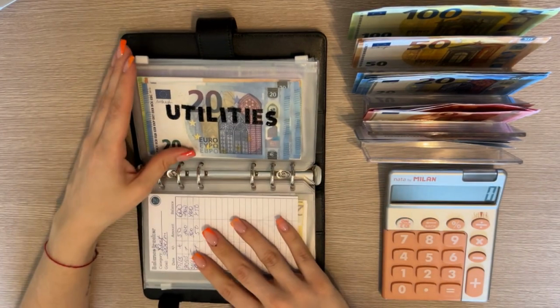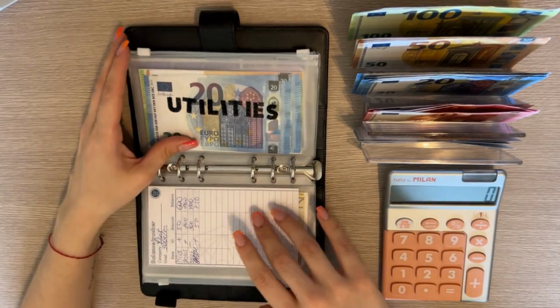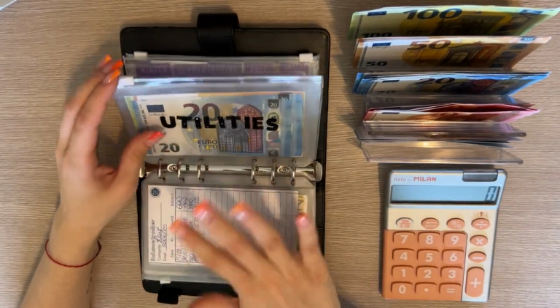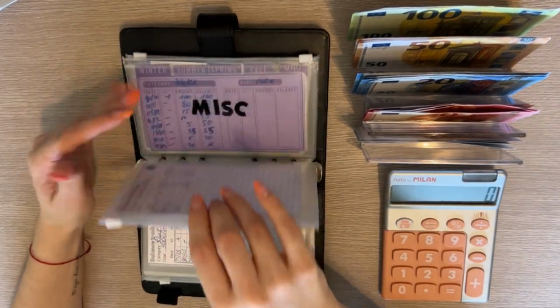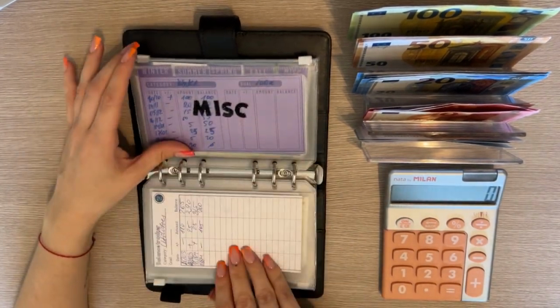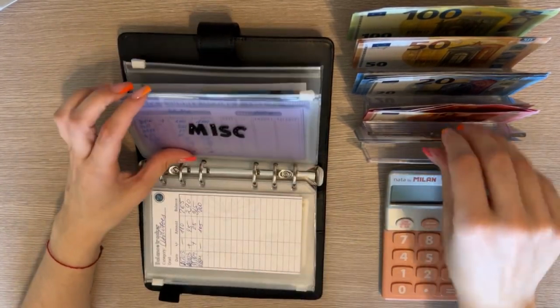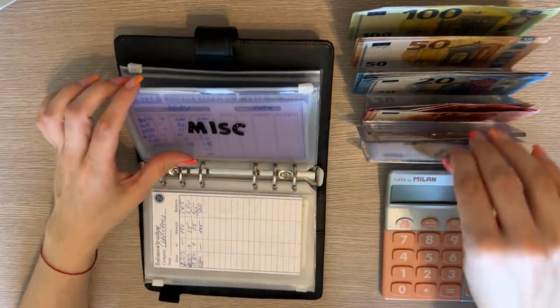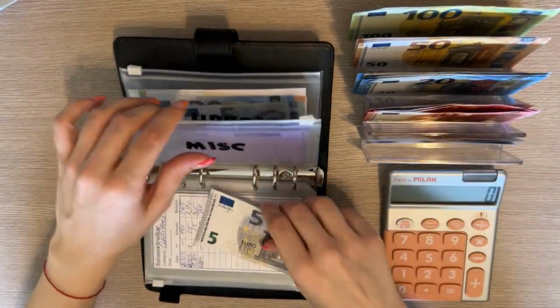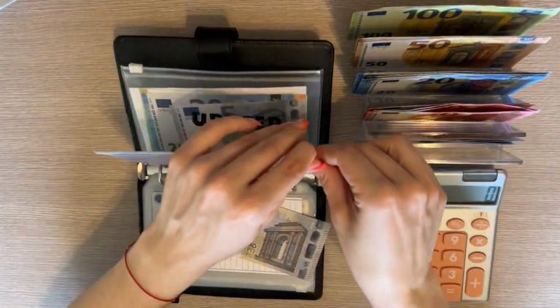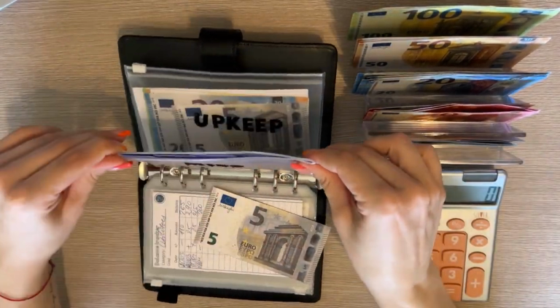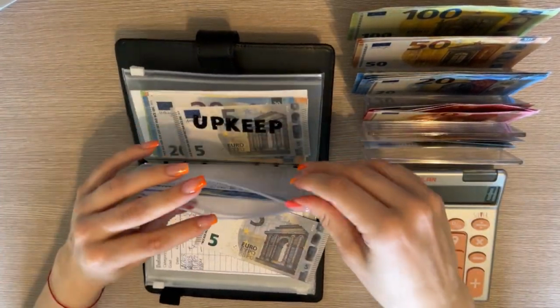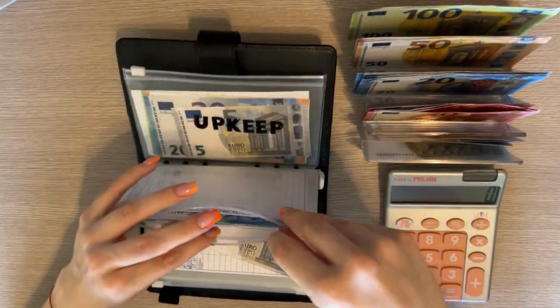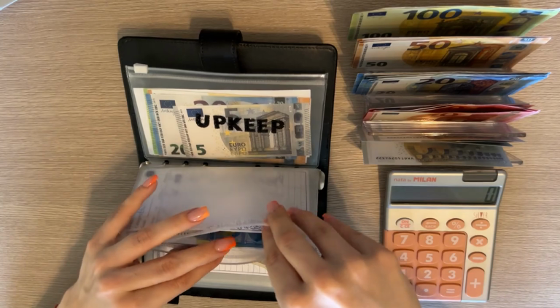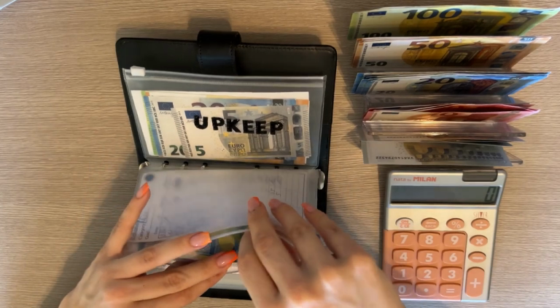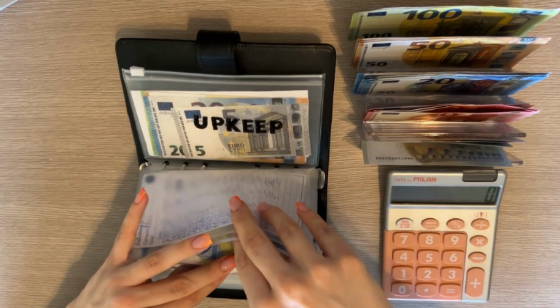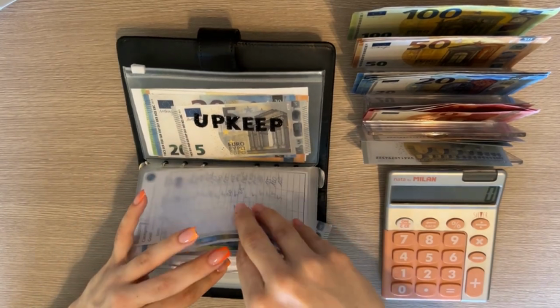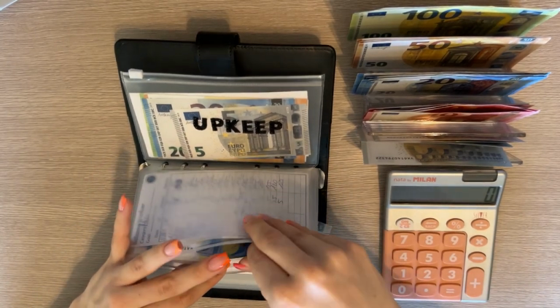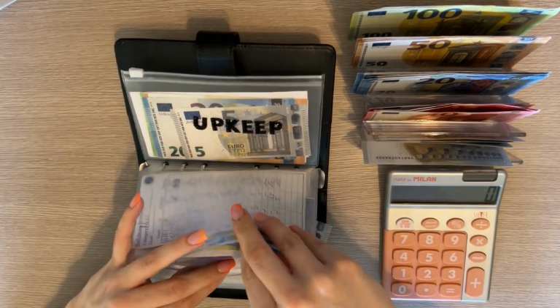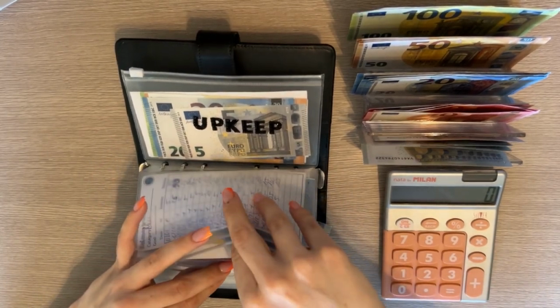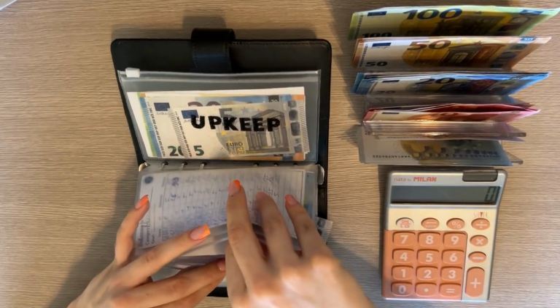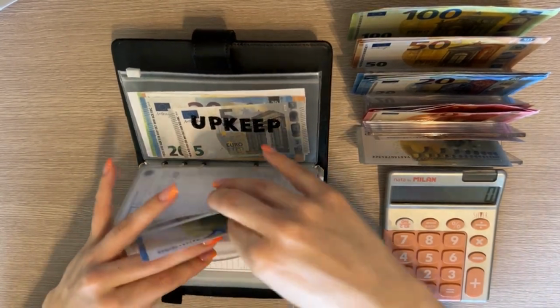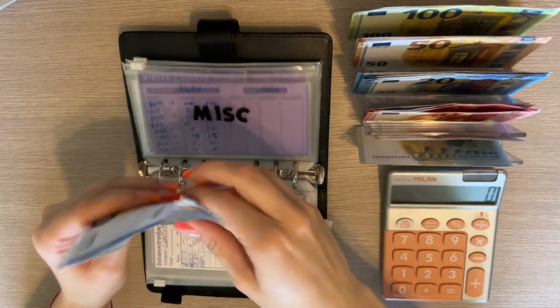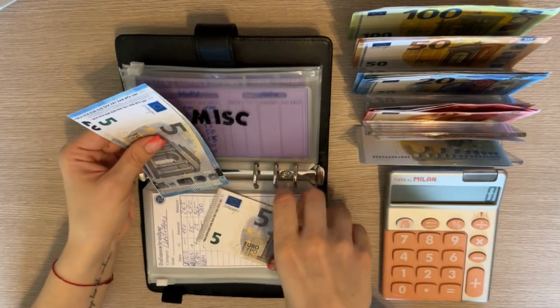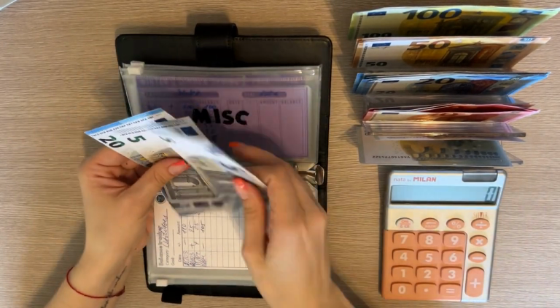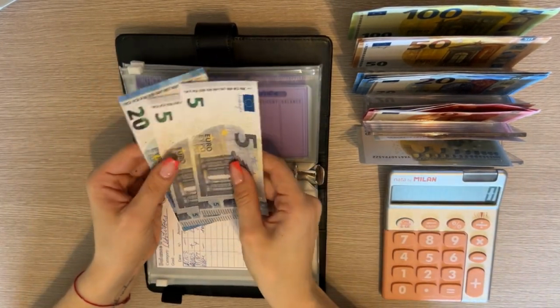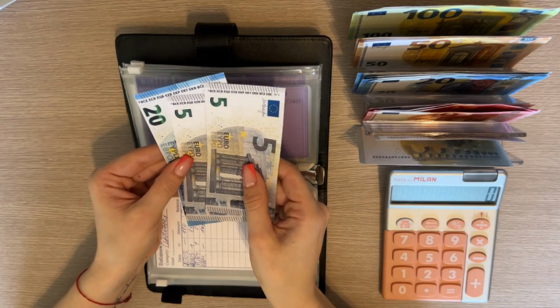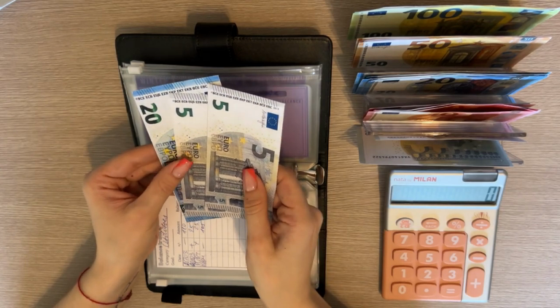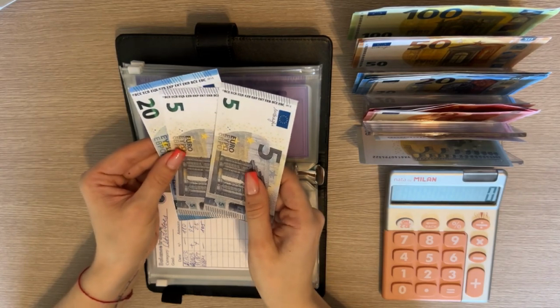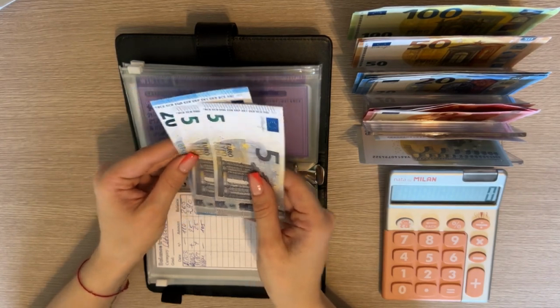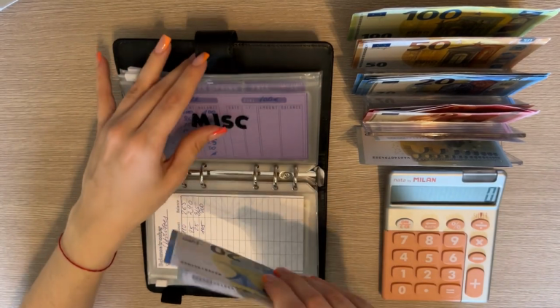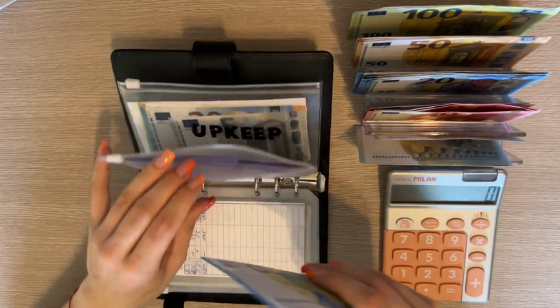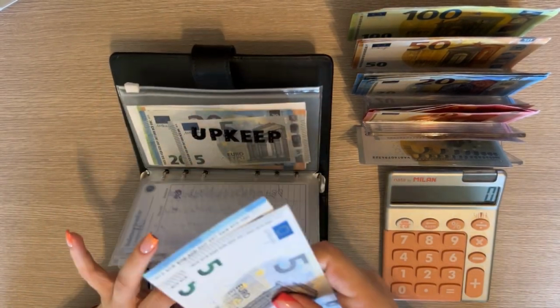Utilities is not going to get anything. Miscellaneous is going to get a five — stuffing that in — so it's 25 and 30.